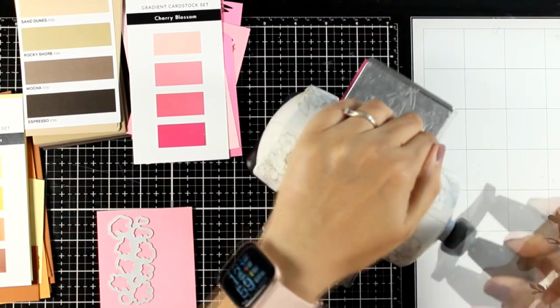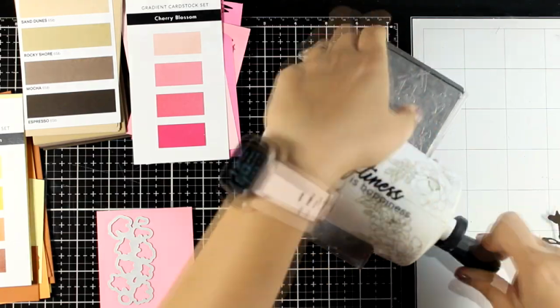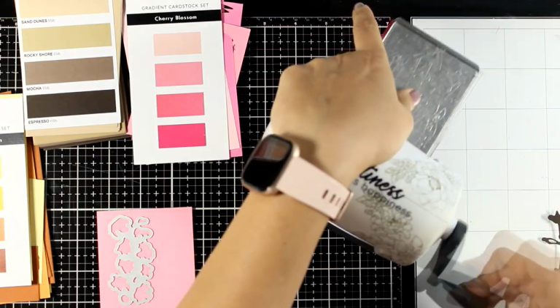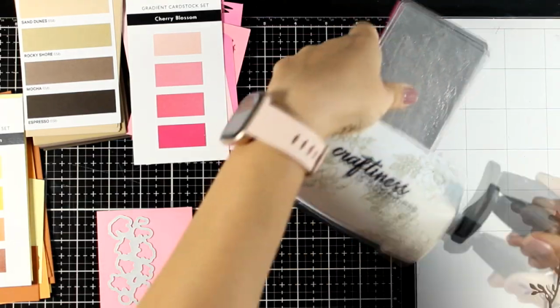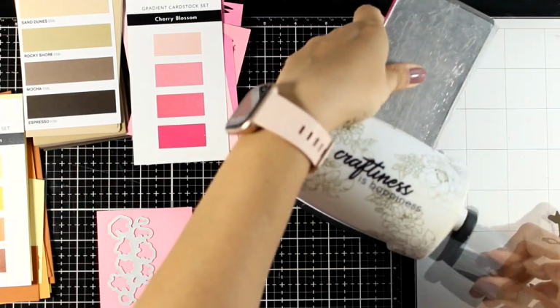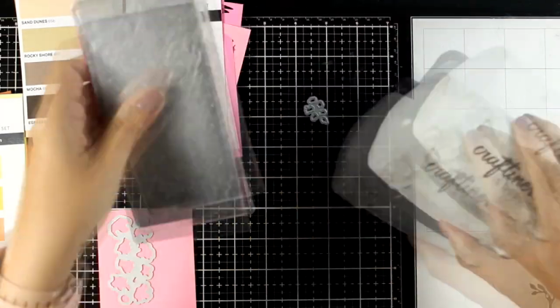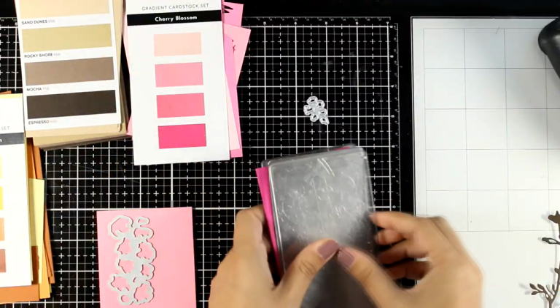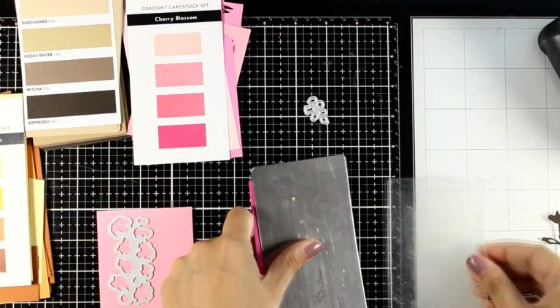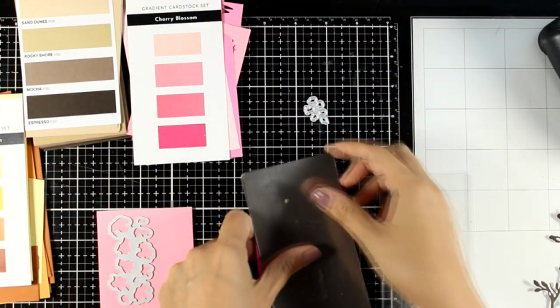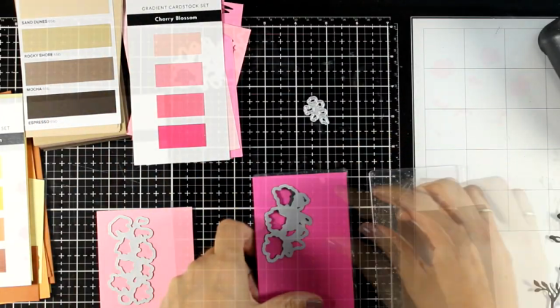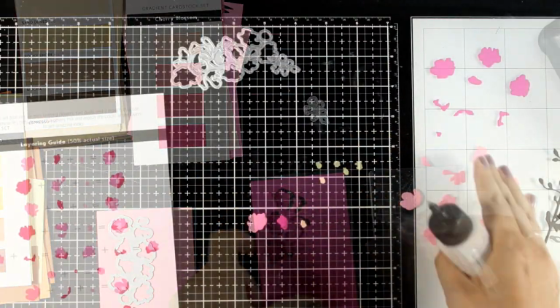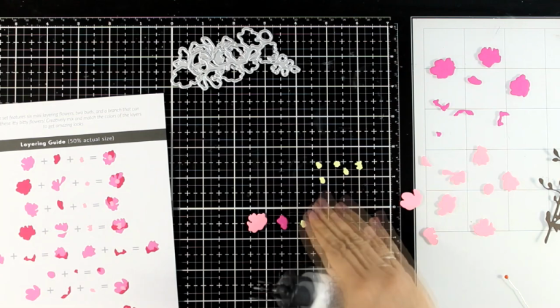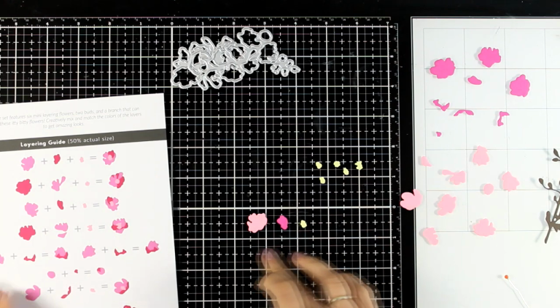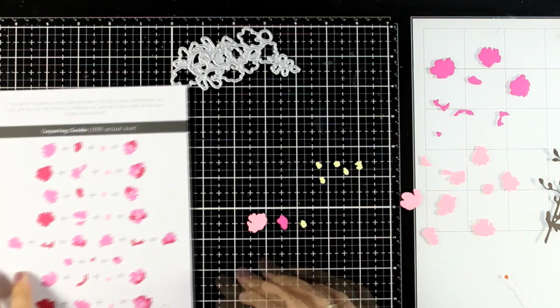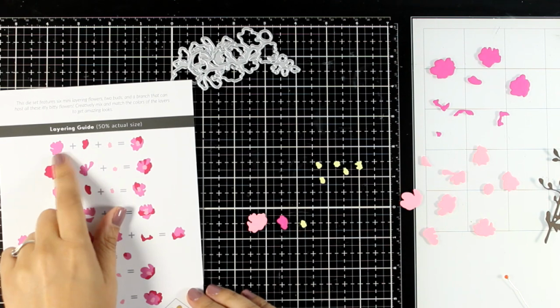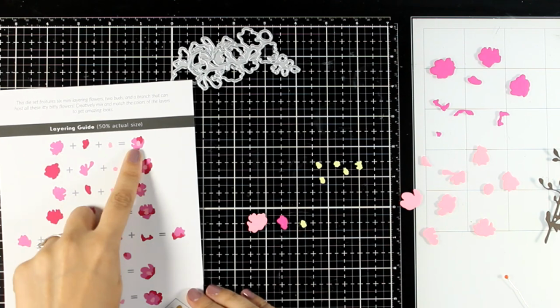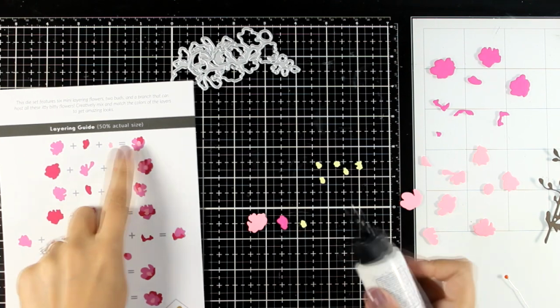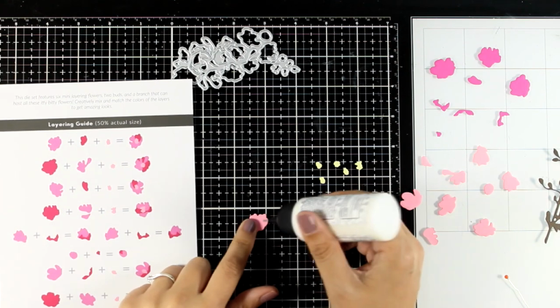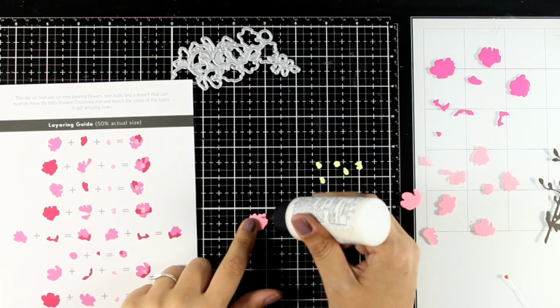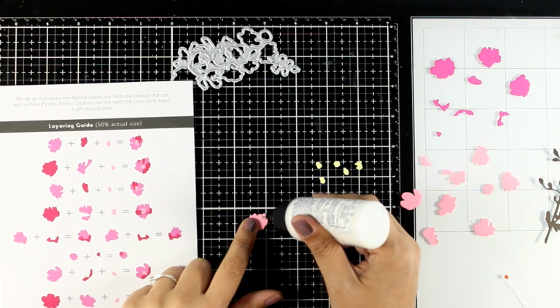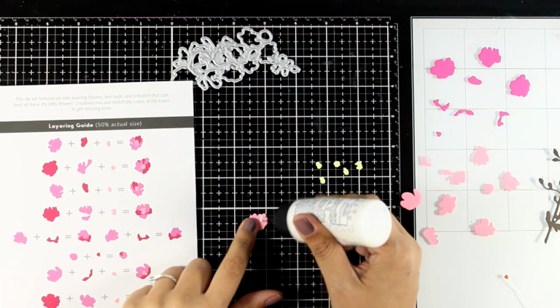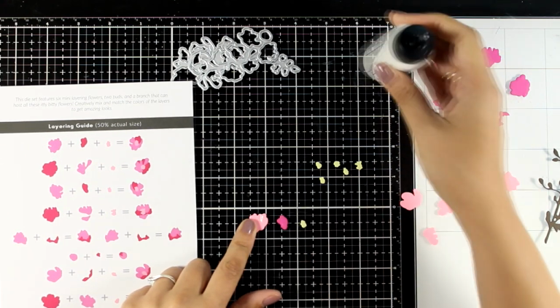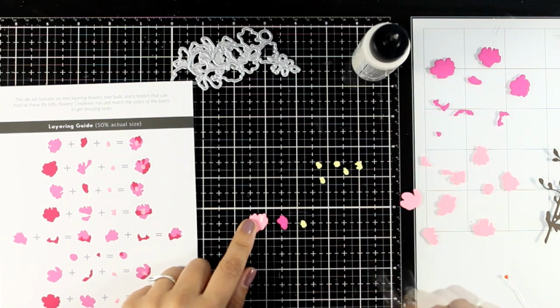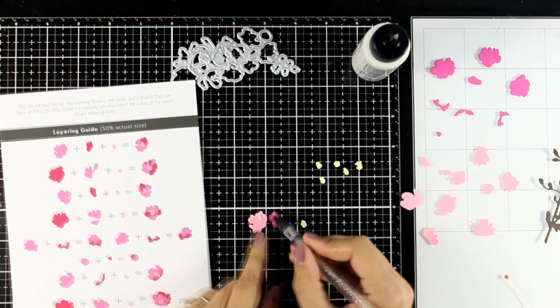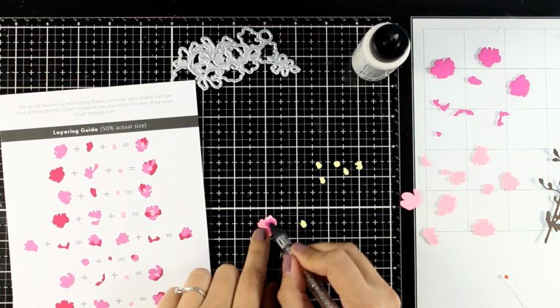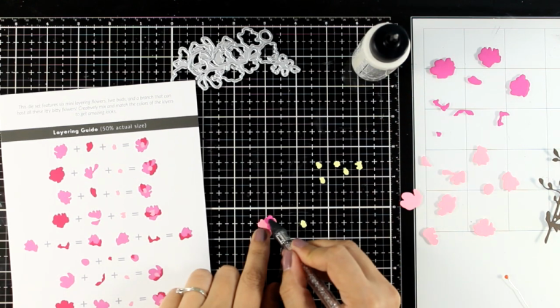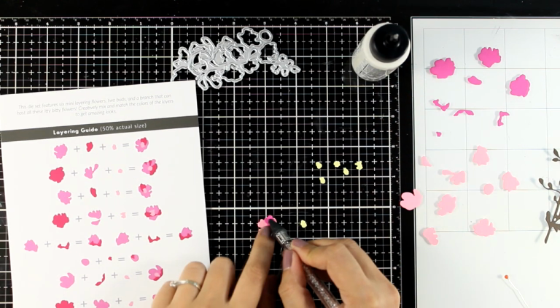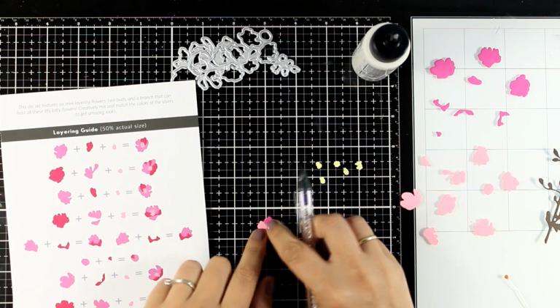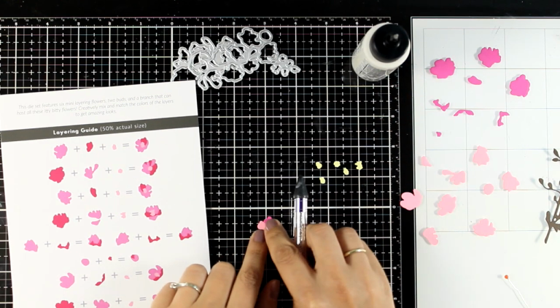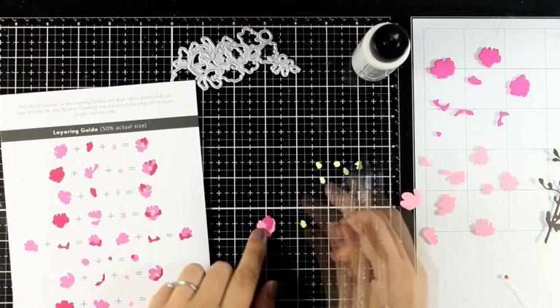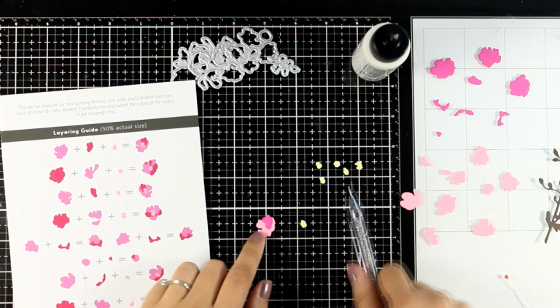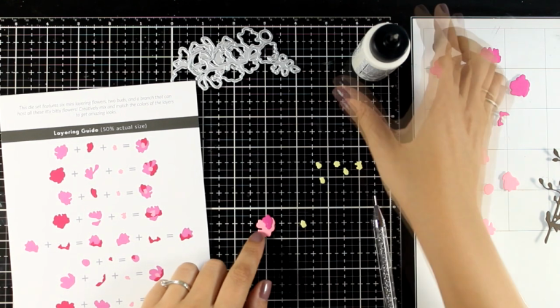I will continue die cutting all the pieces, making sure that I don't lose anything, and once I have everything ready all I have to do is just follow the guide on the packaging. It's not difficult to do — just check out the shapes and stick one on top of the other.